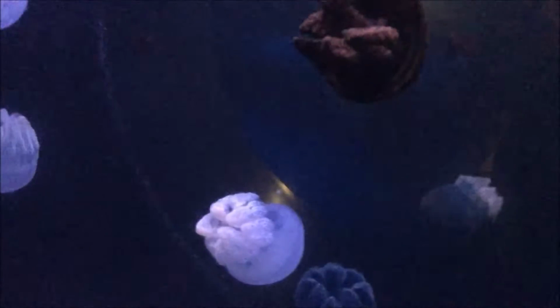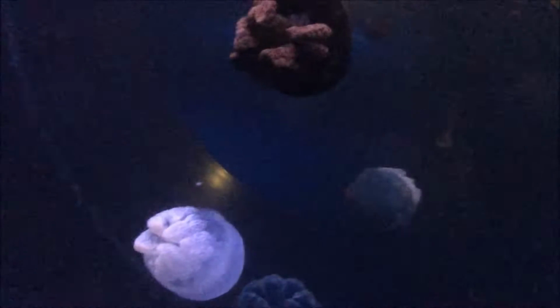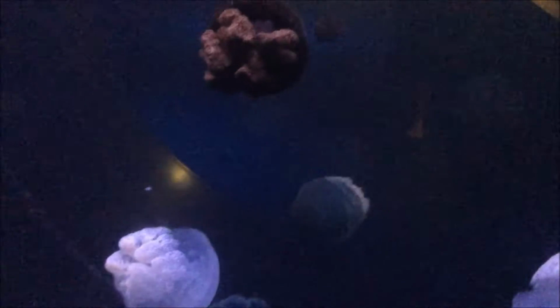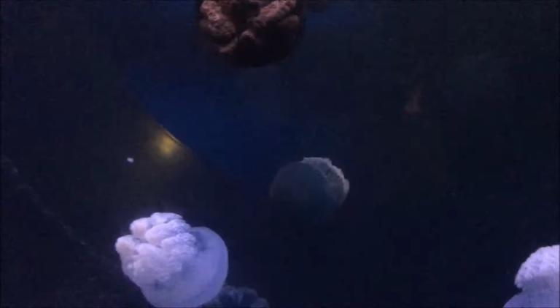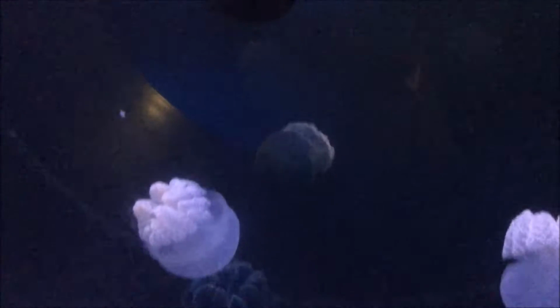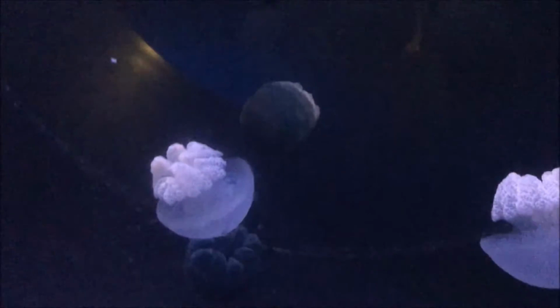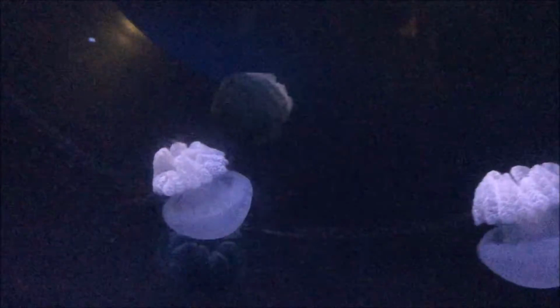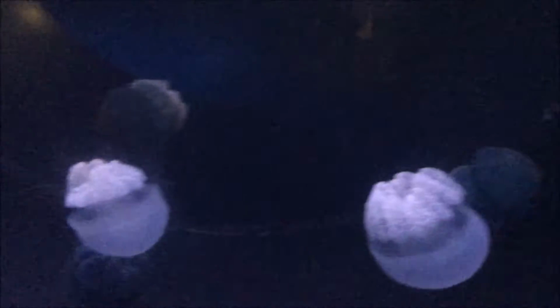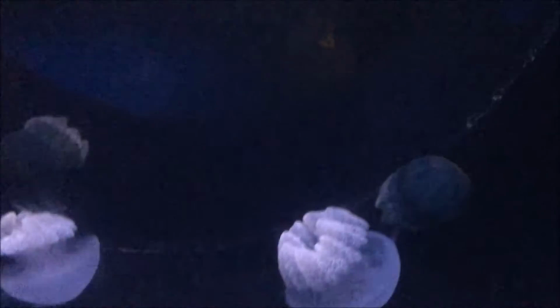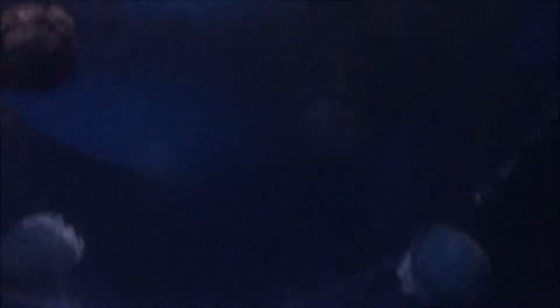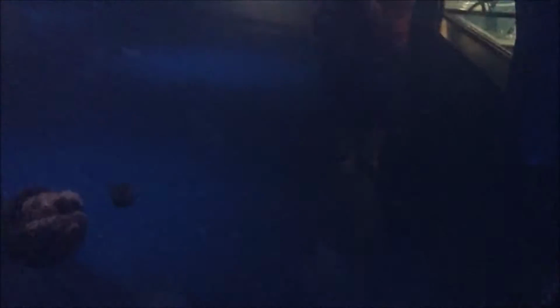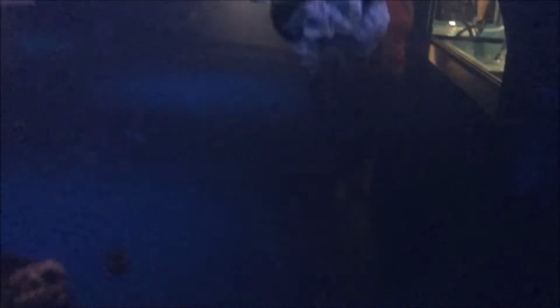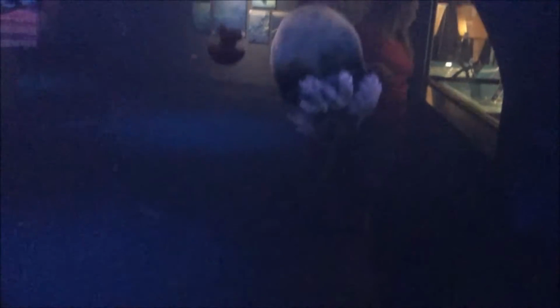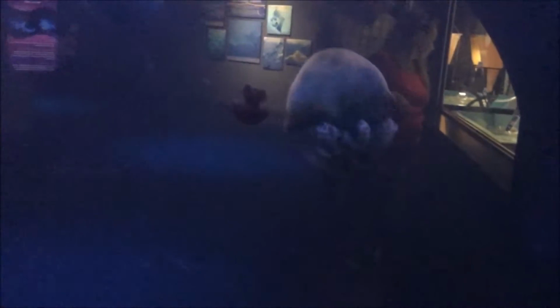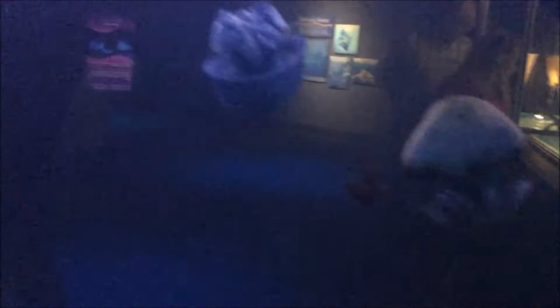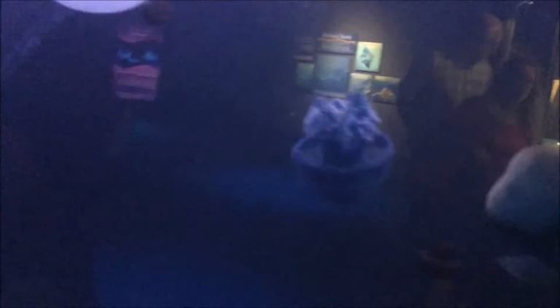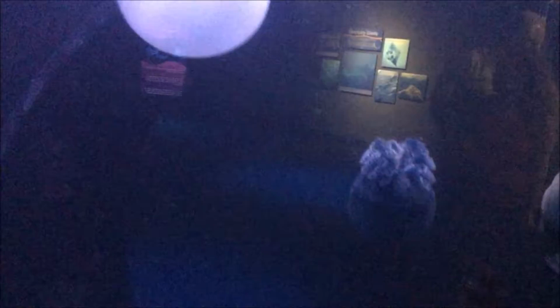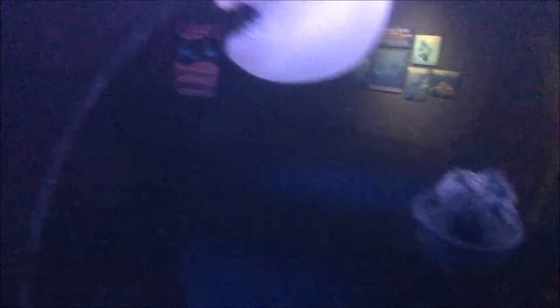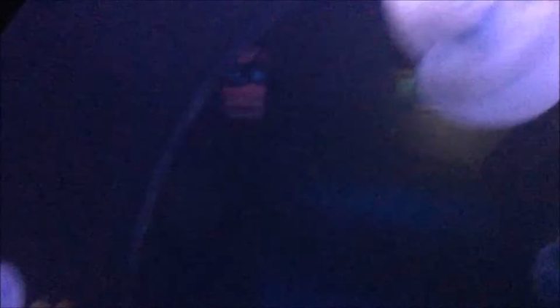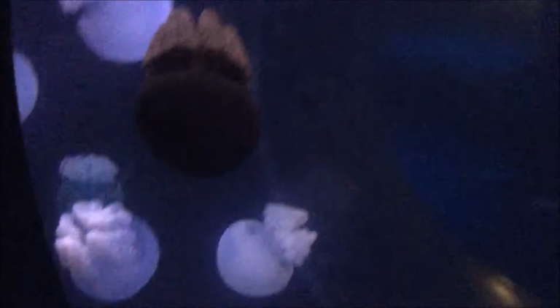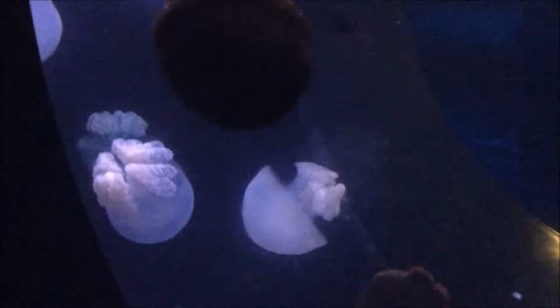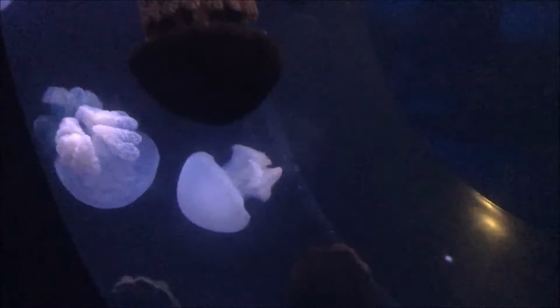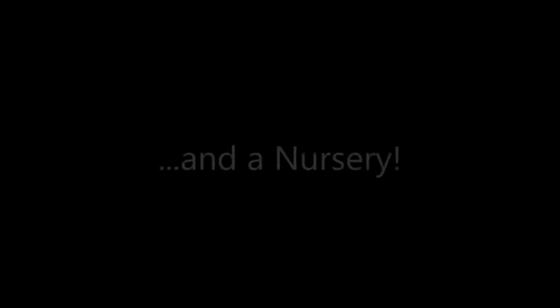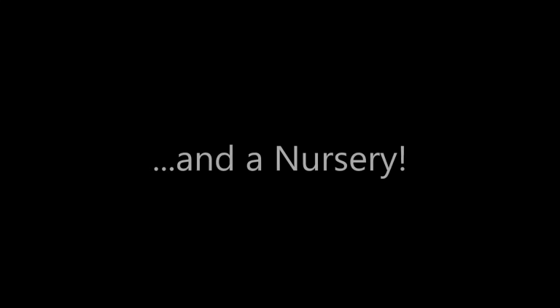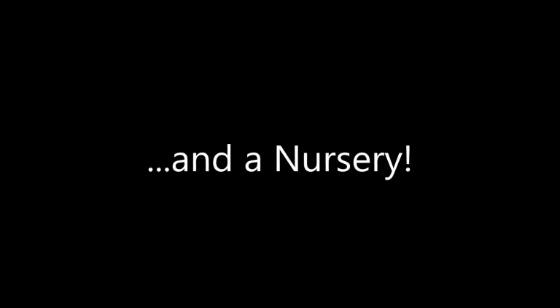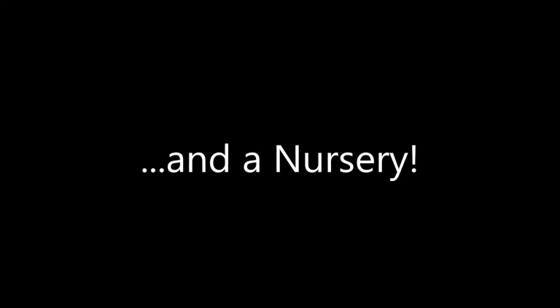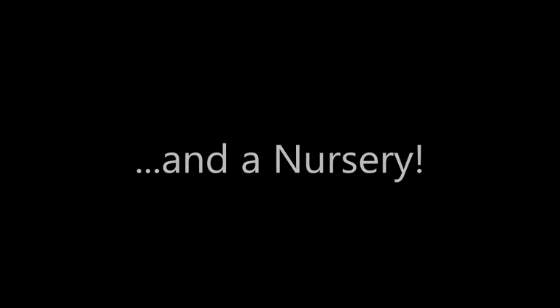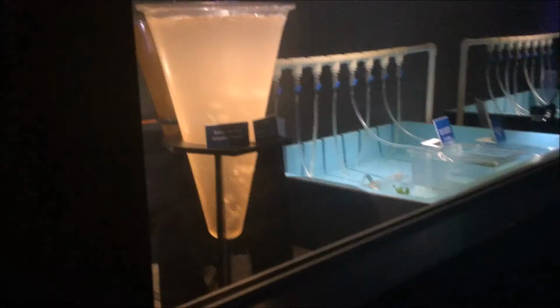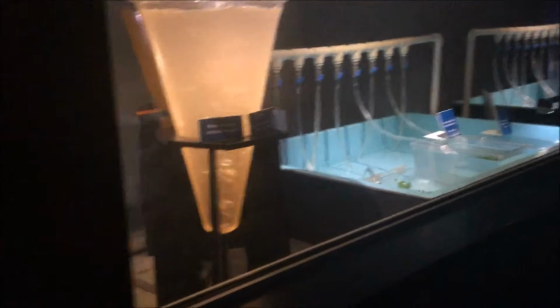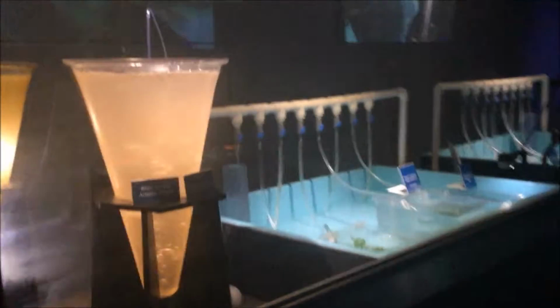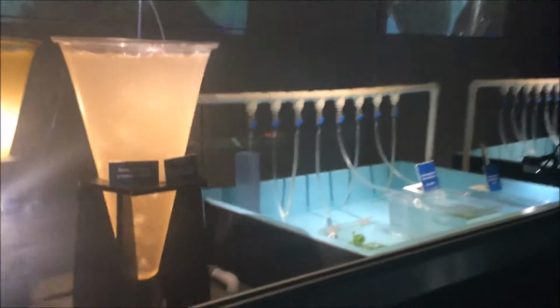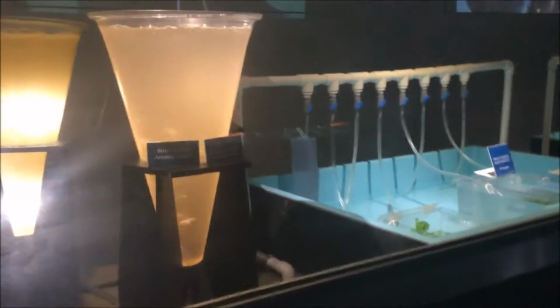These are a bunch of different colors. Here's the nursery.